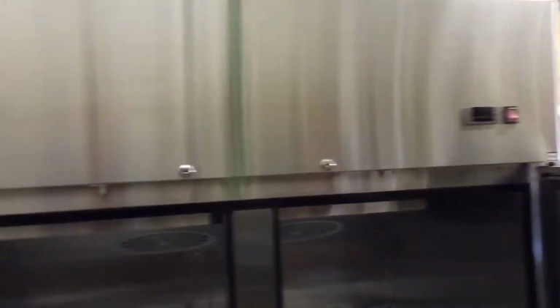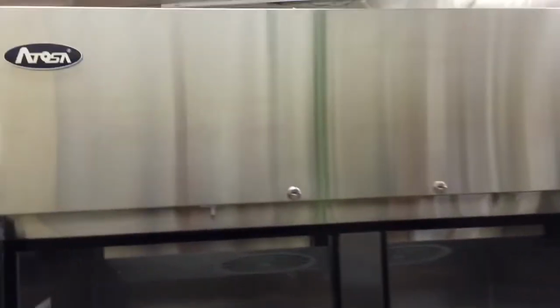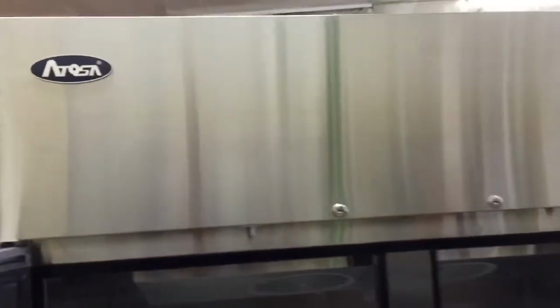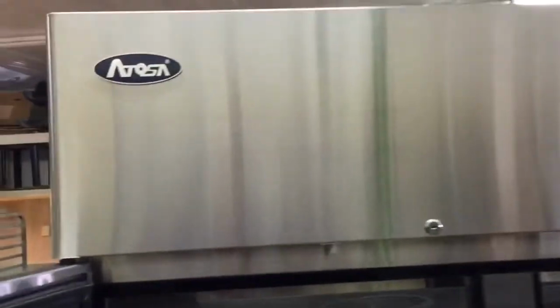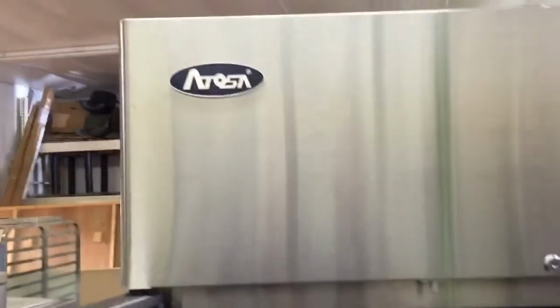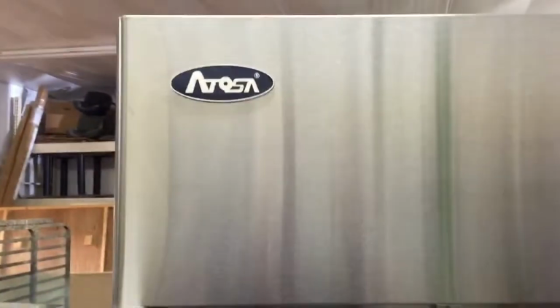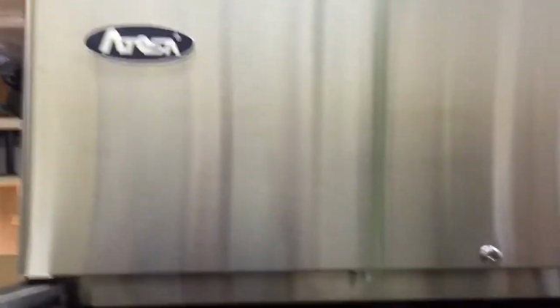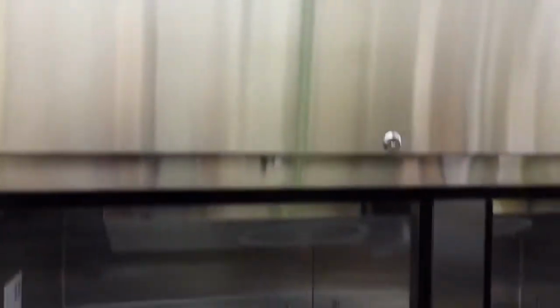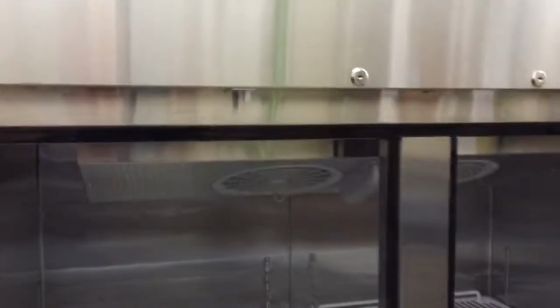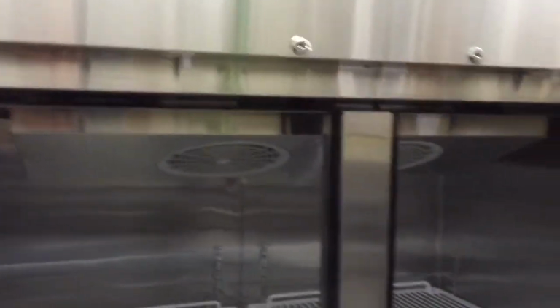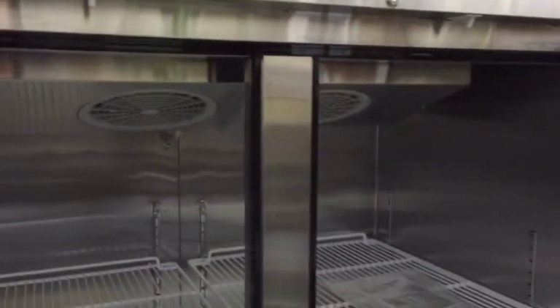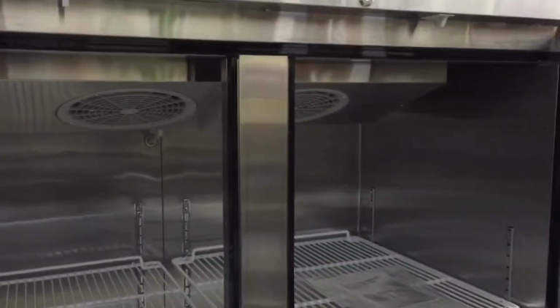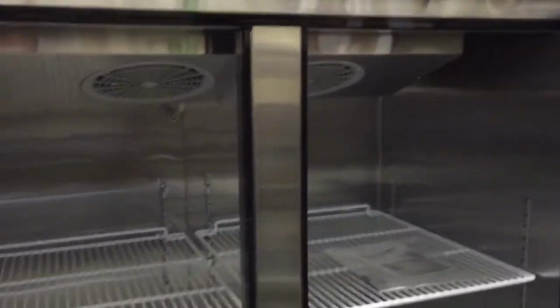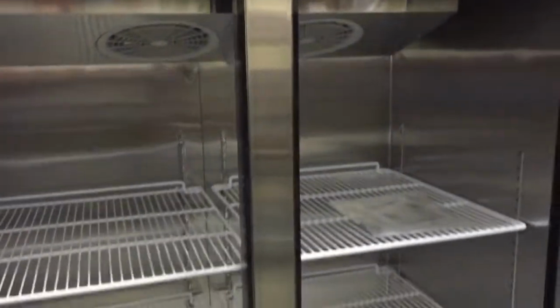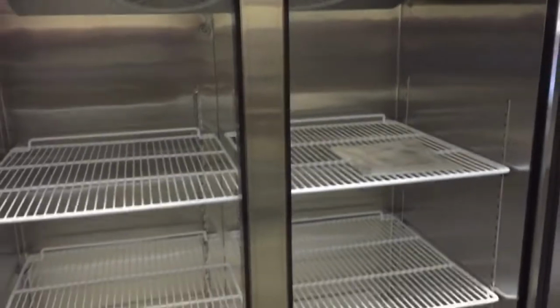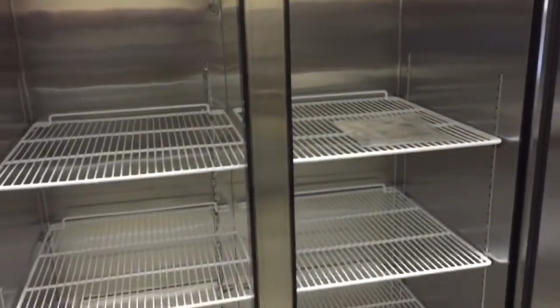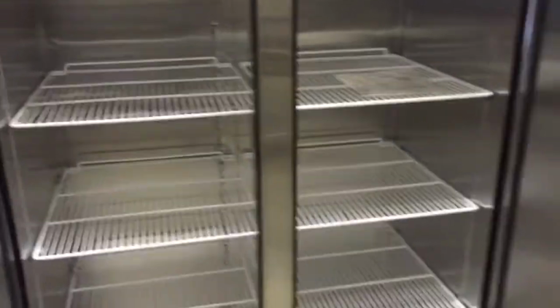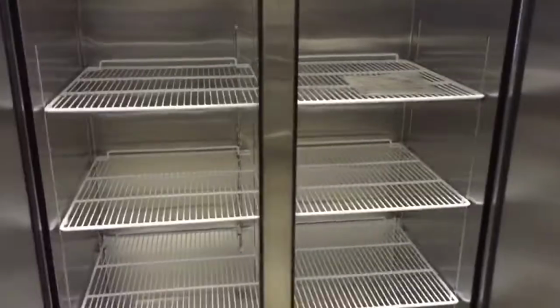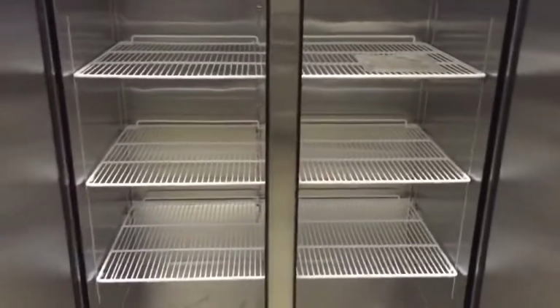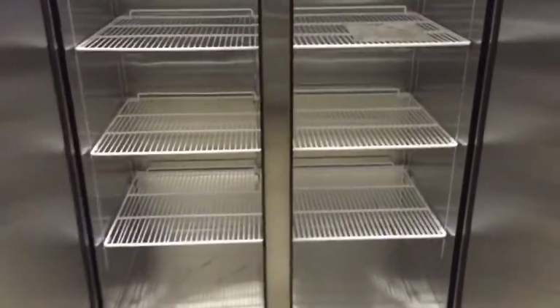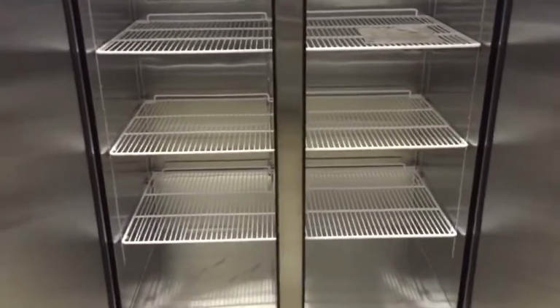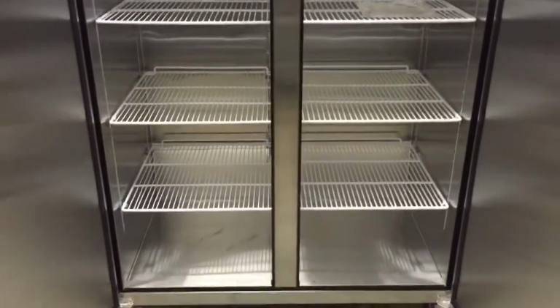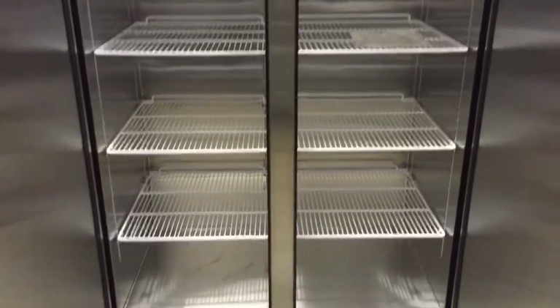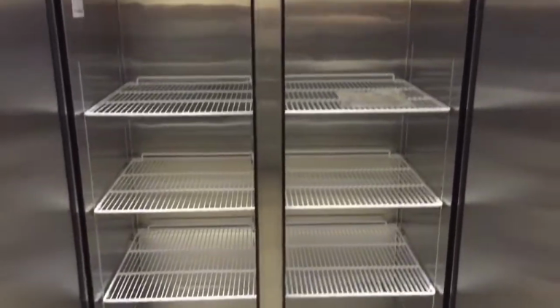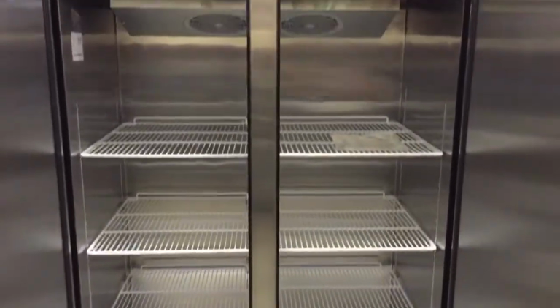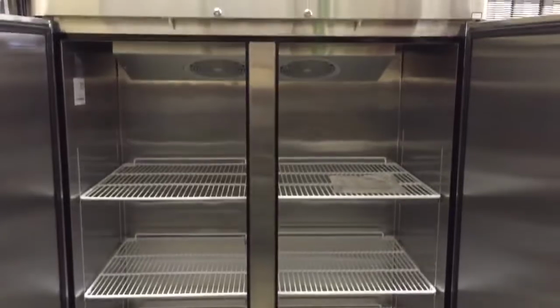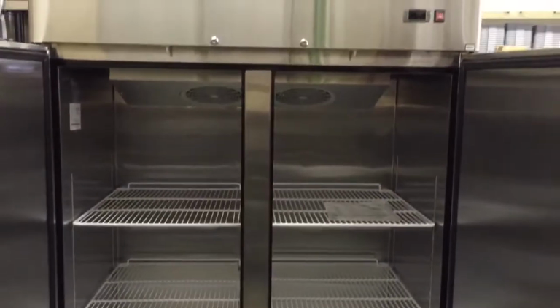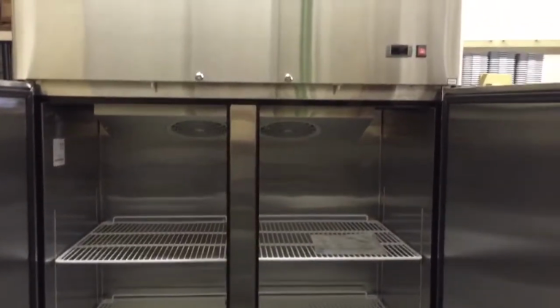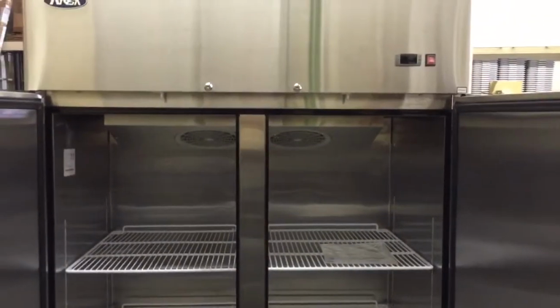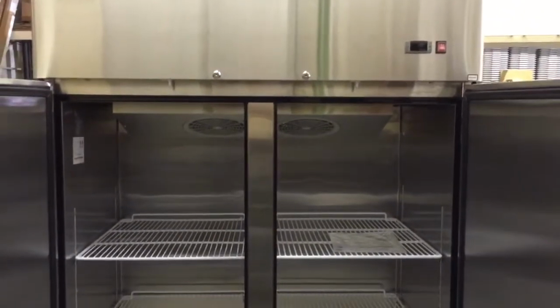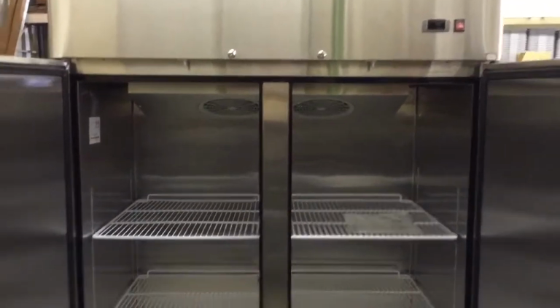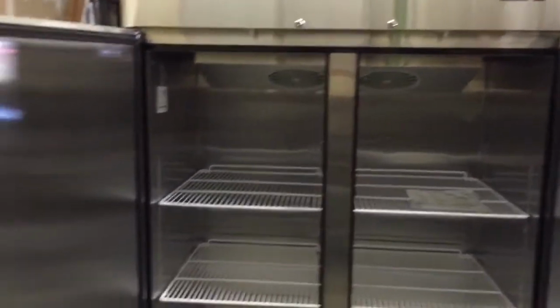If you have any questions, give us a call at 866-585-6978 and we'll be here to answer any questions you have. We ship free to the lower 48, and this has 47 cubic feet of storage space — lots of room for all of your refrigeration needs.